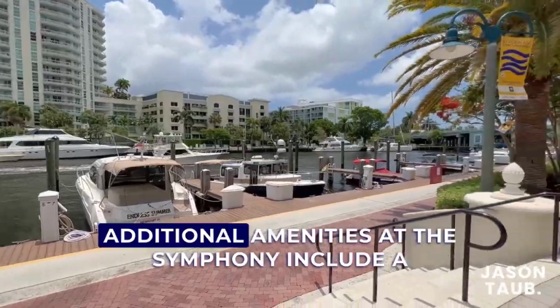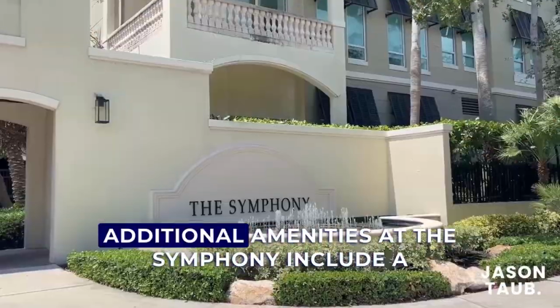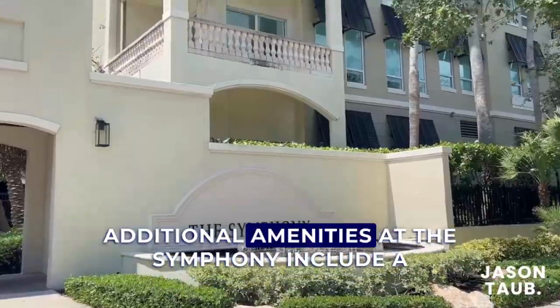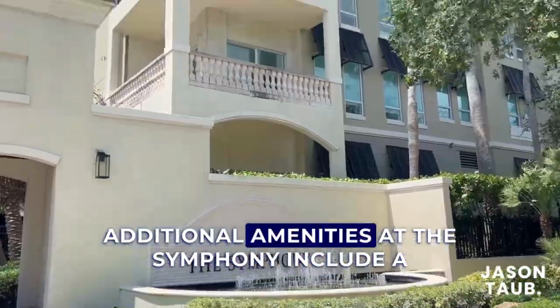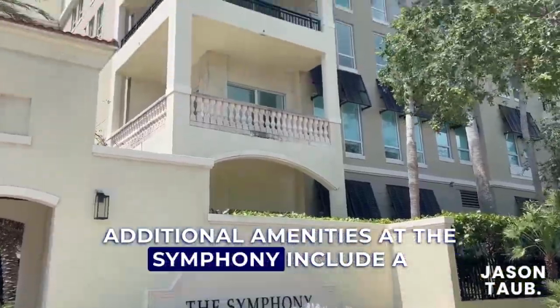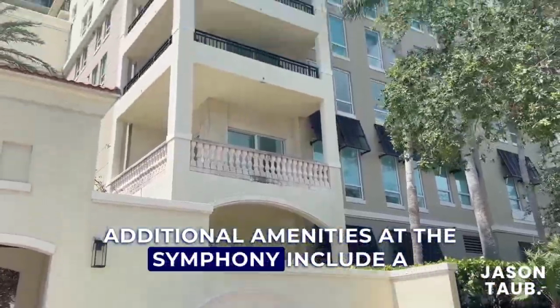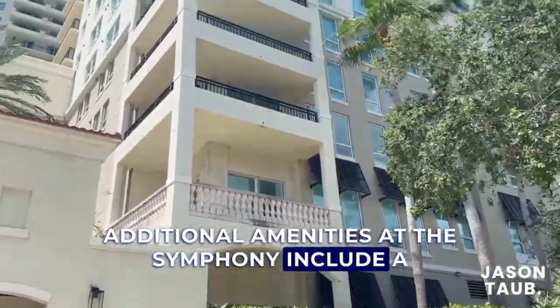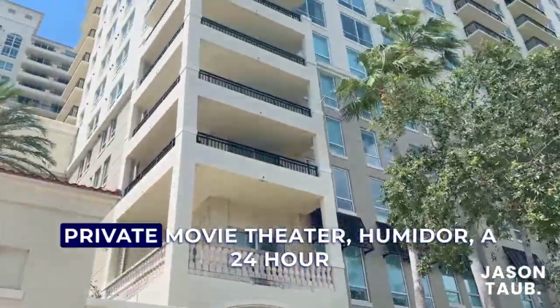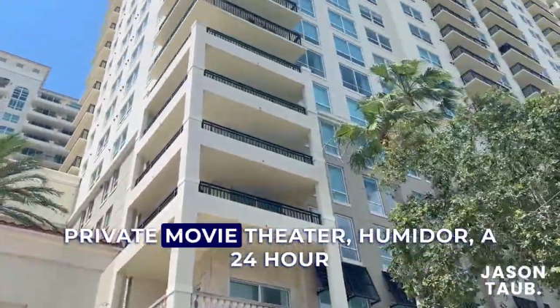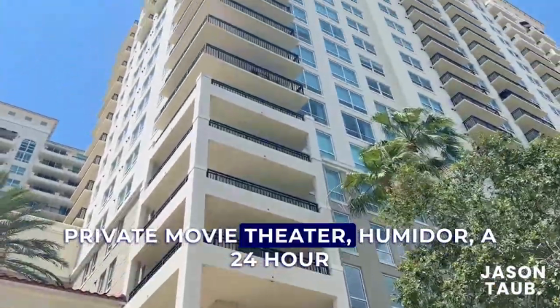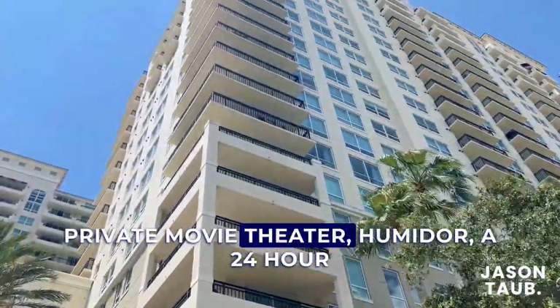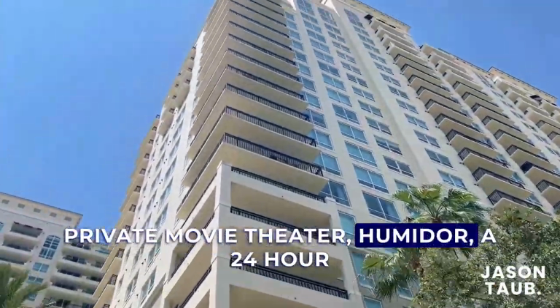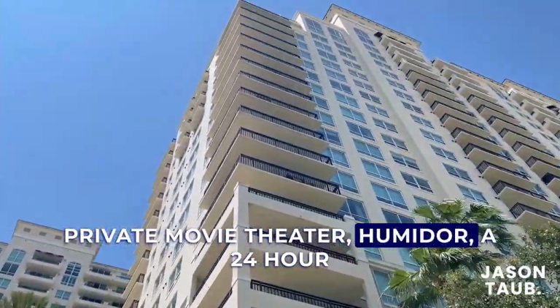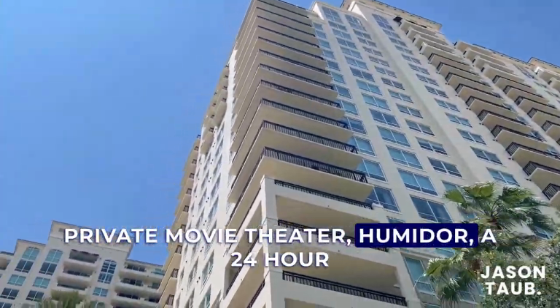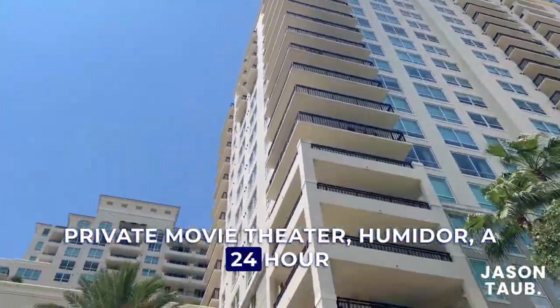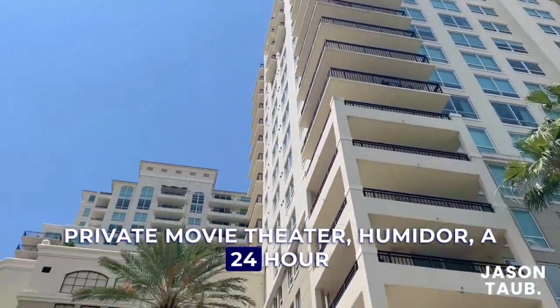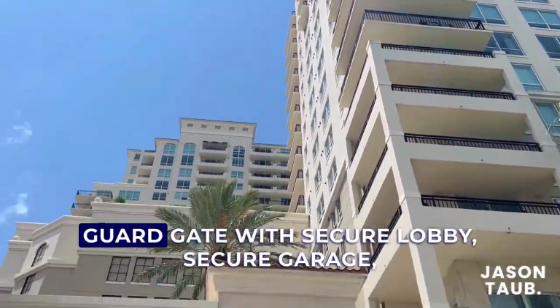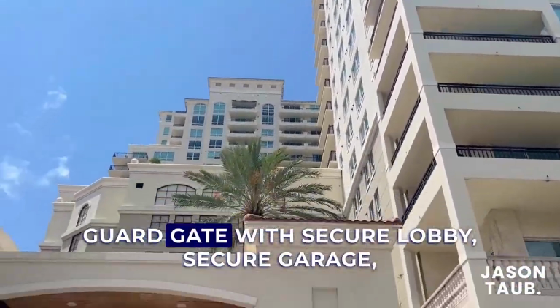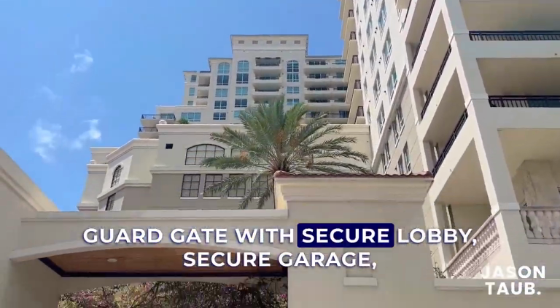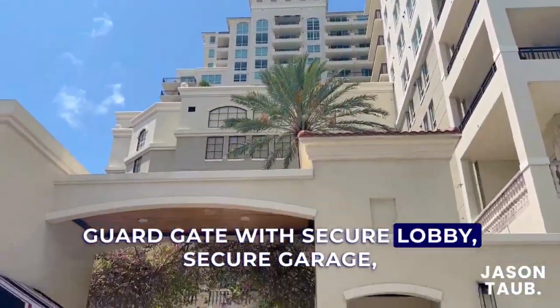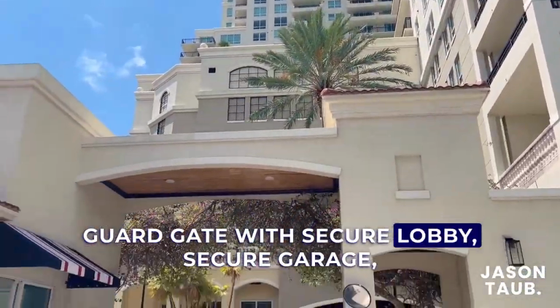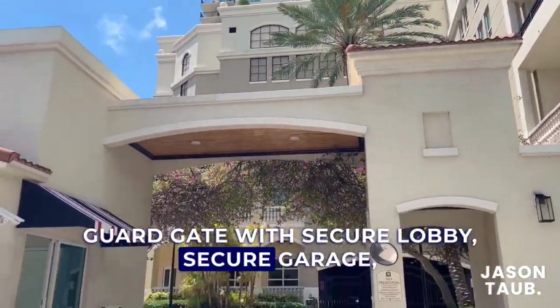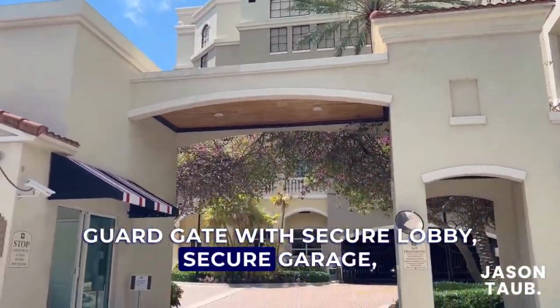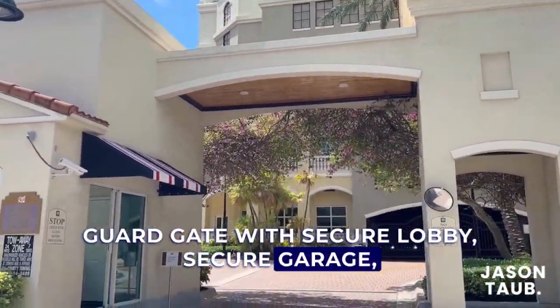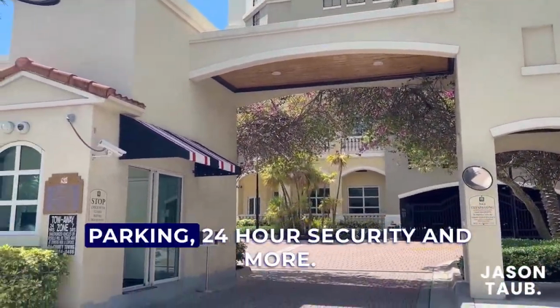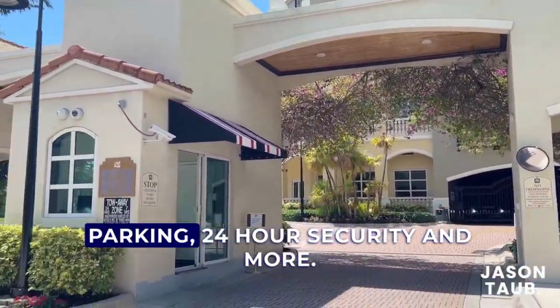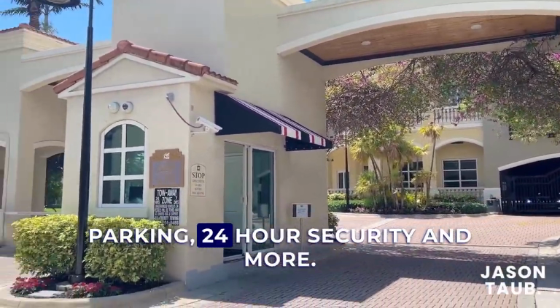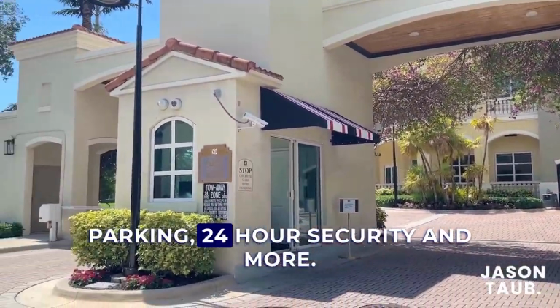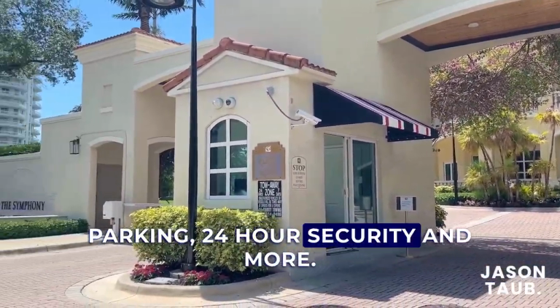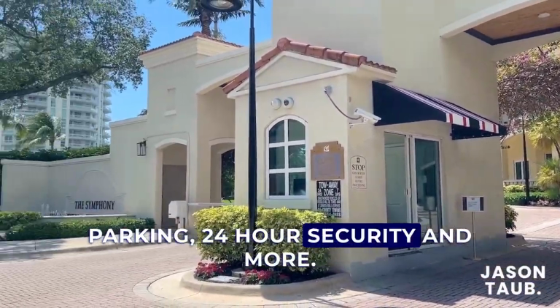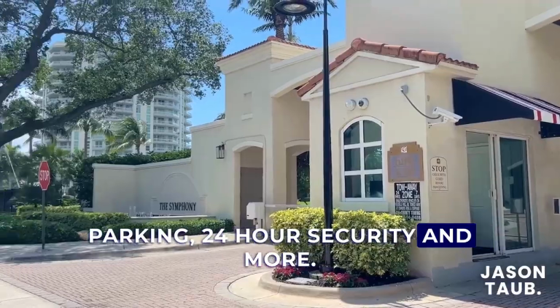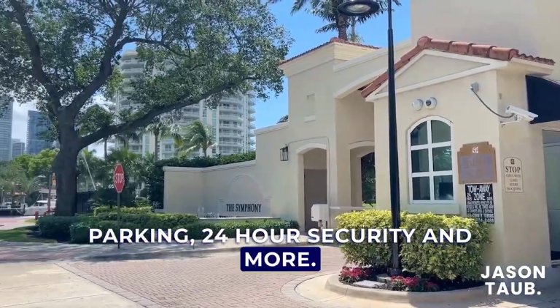Additional amenities at the Symphony include a private movie theater, humidor, a 24-hour guard gate with secure lobby, secure garage parking, 24-hour security, and more.